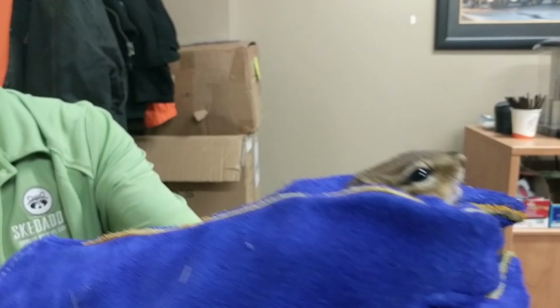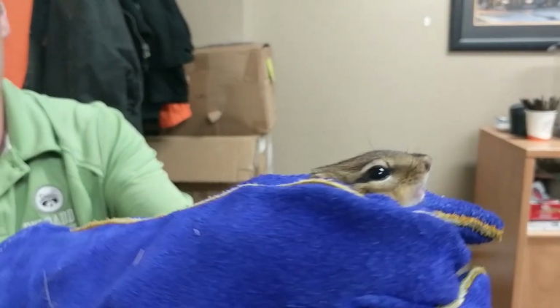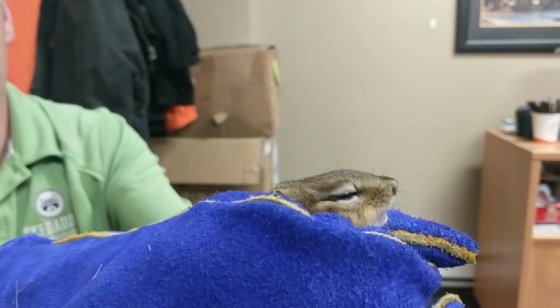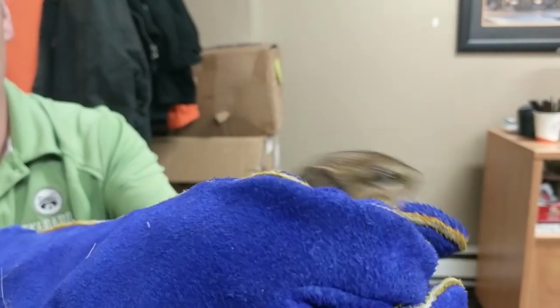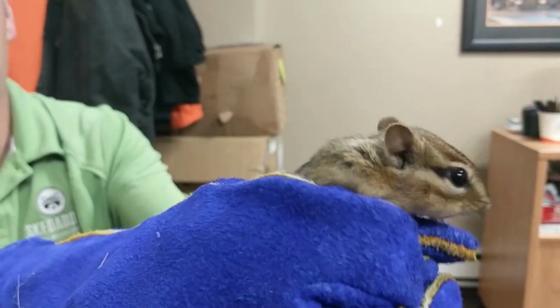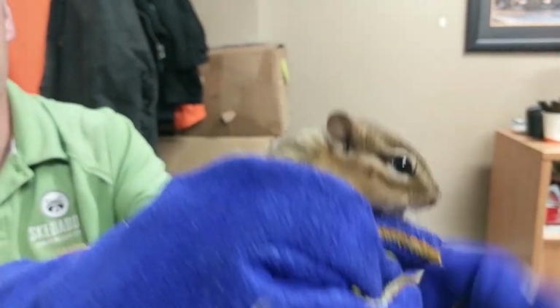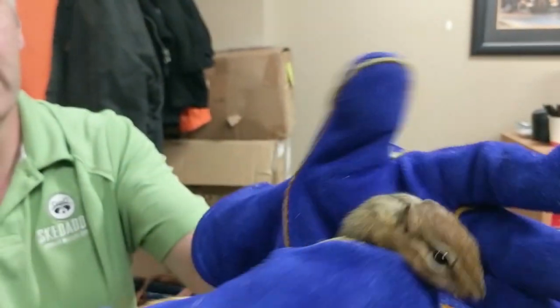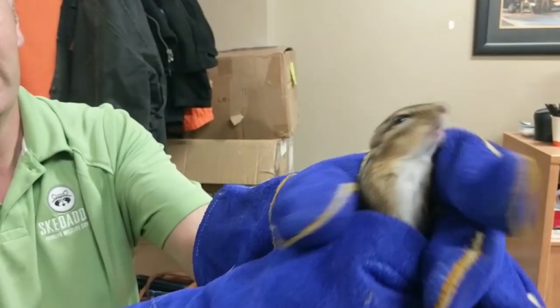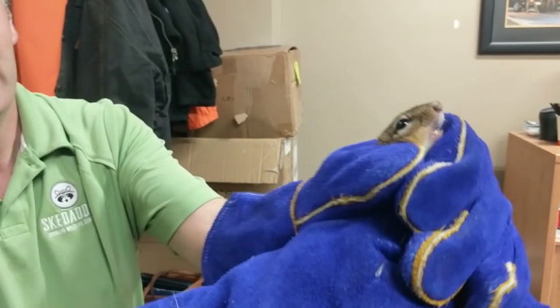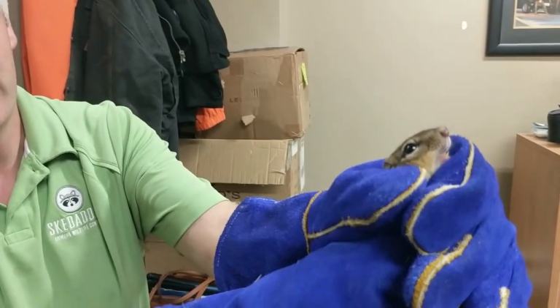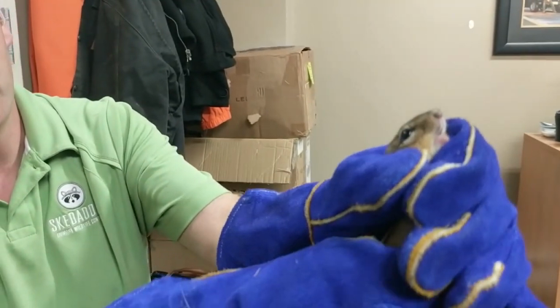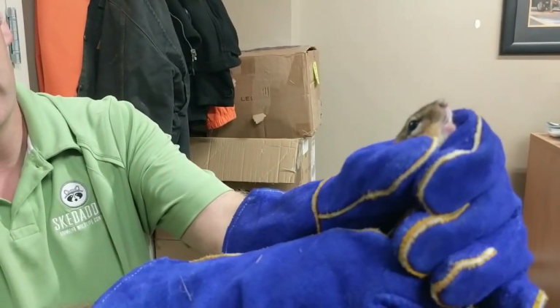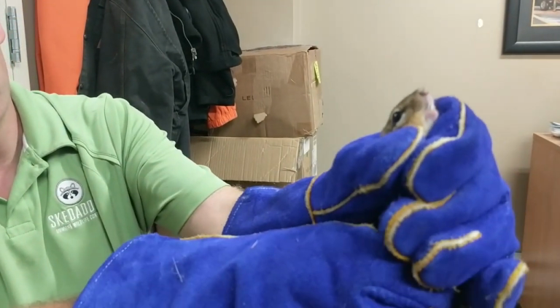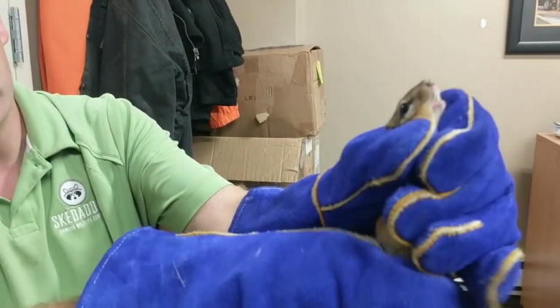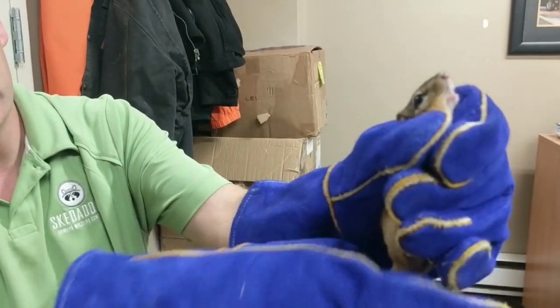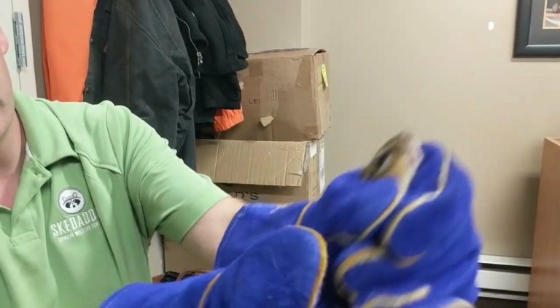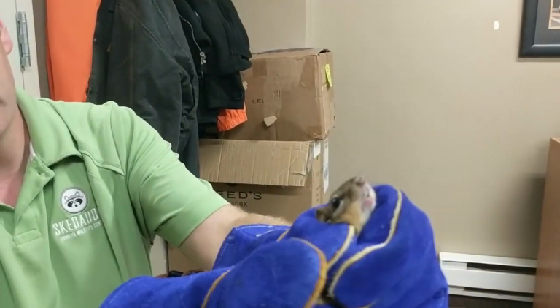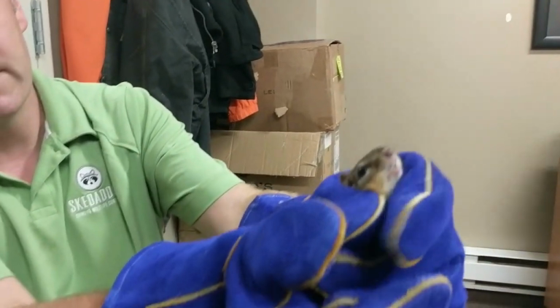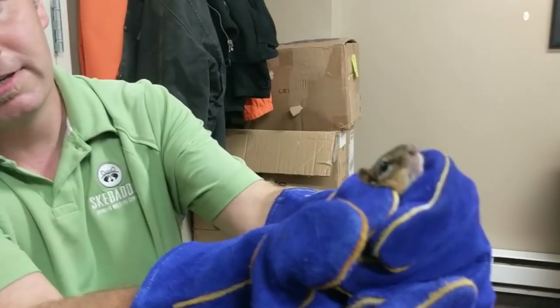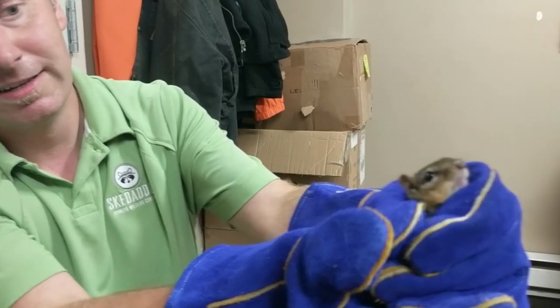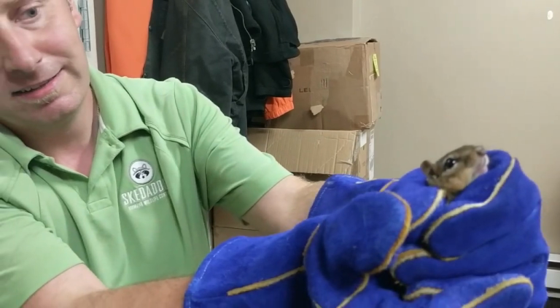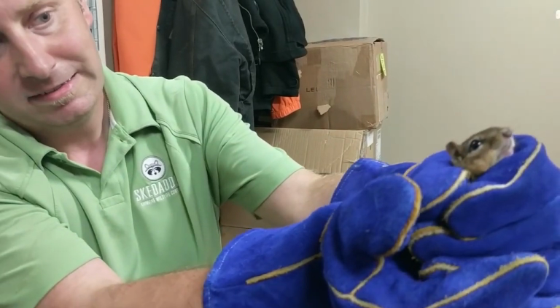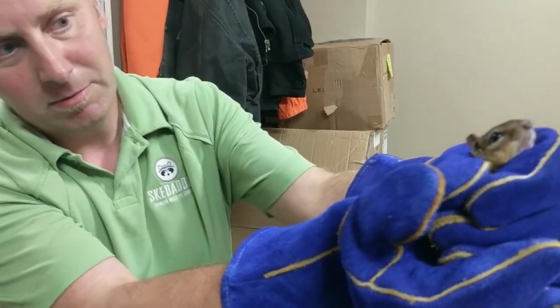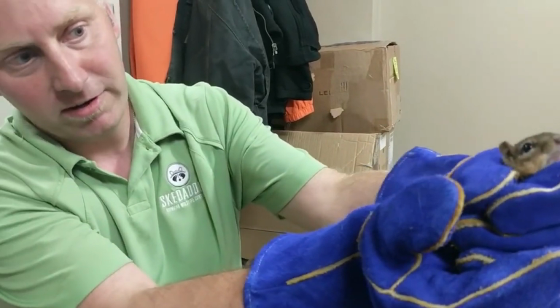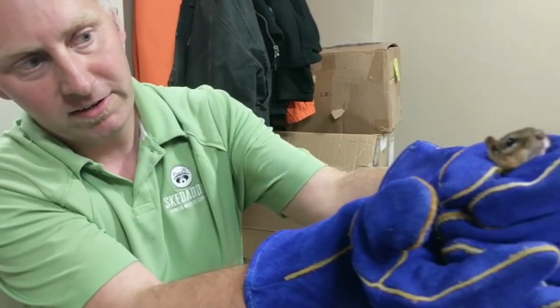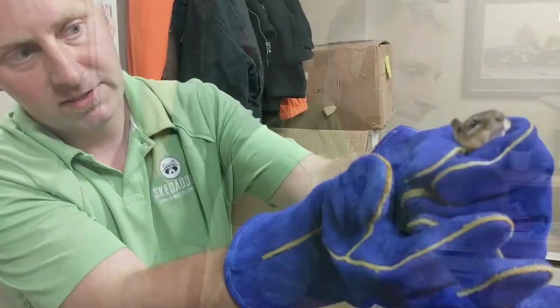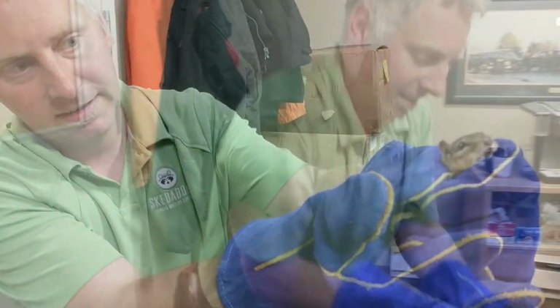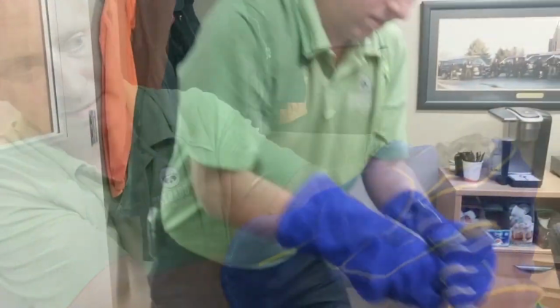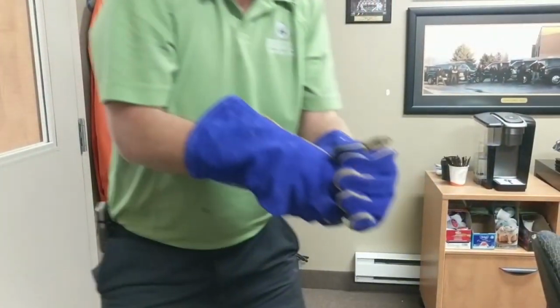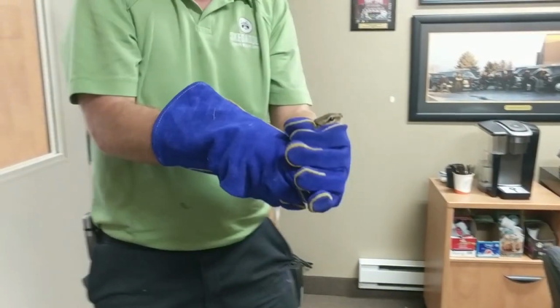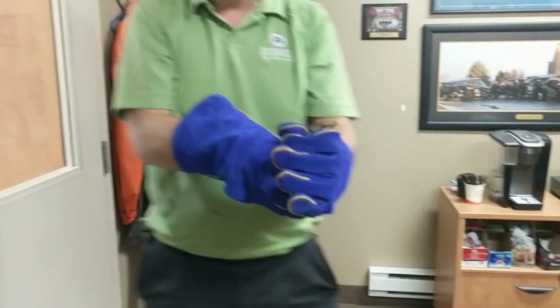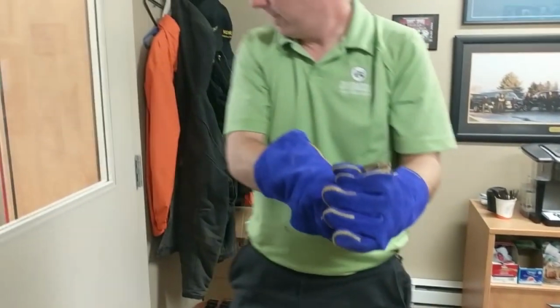You can see just how wiggly he is. We've got our bike gloves on just in case so he doesn't nibble on our fingers. So we're gonna just take him outside.